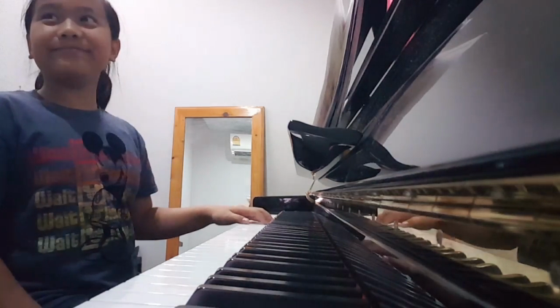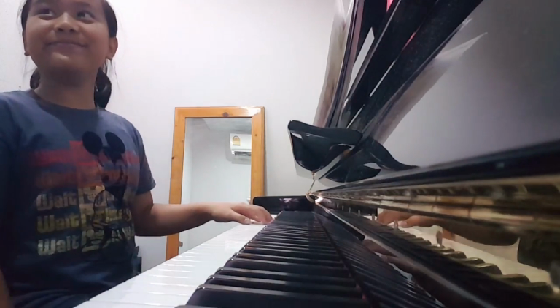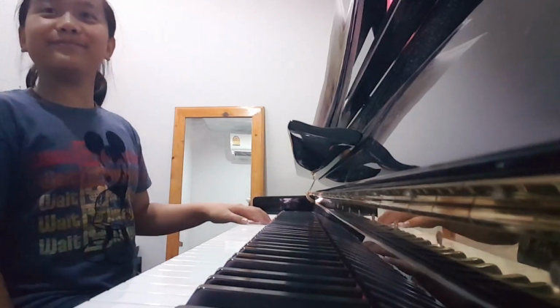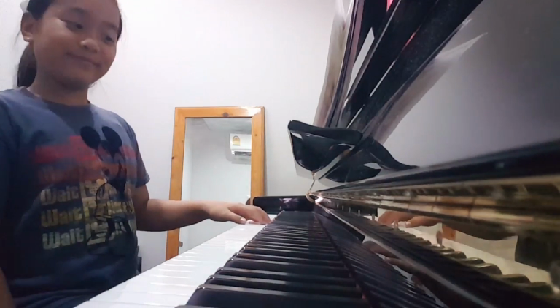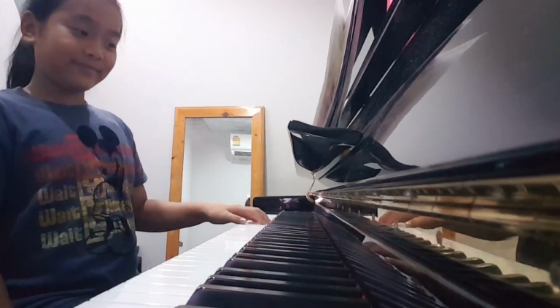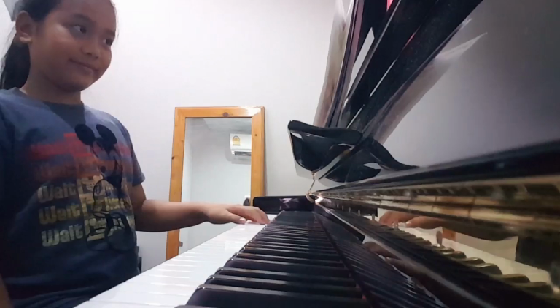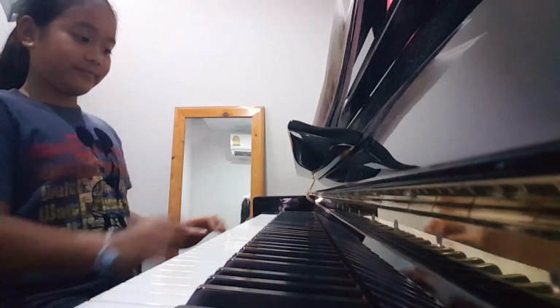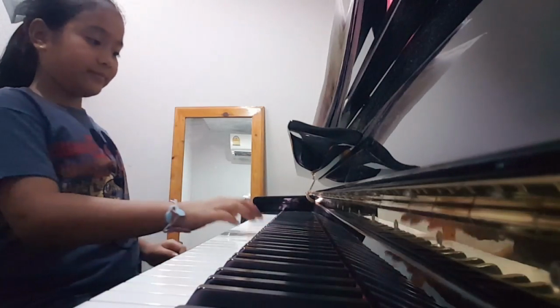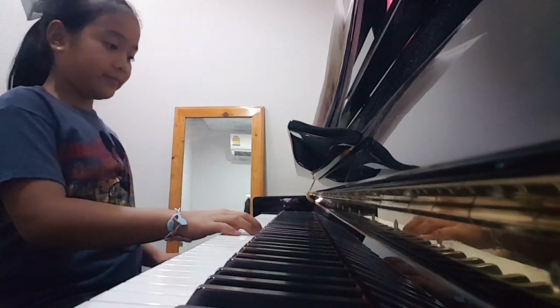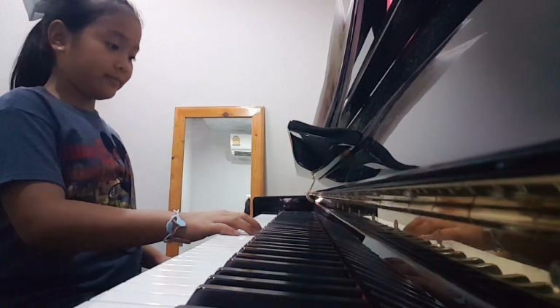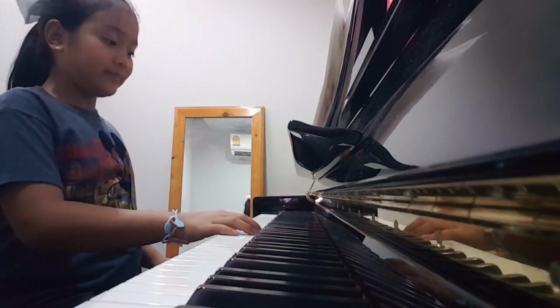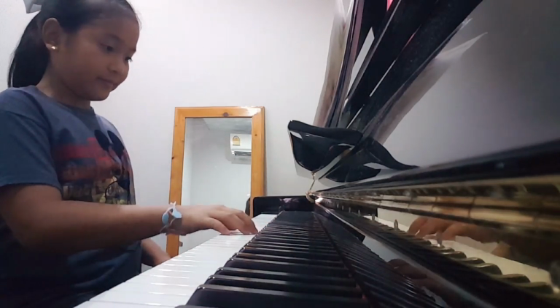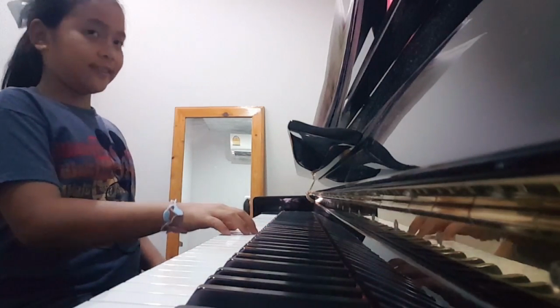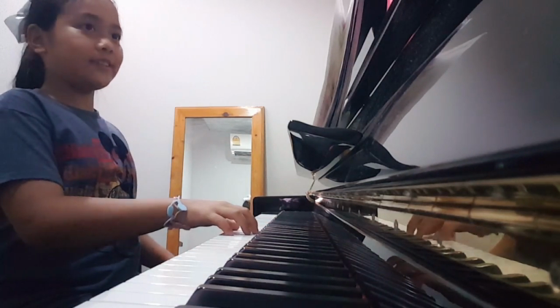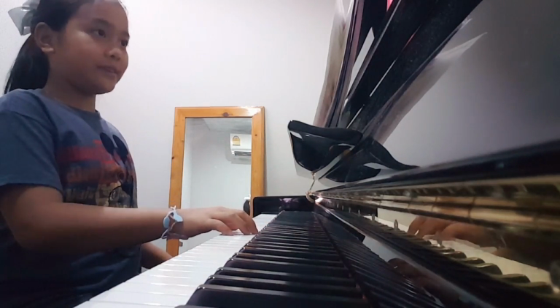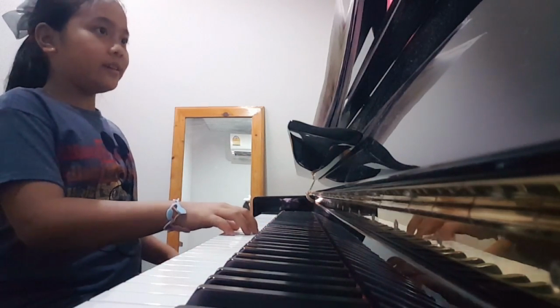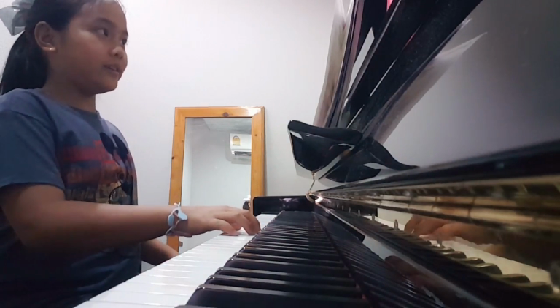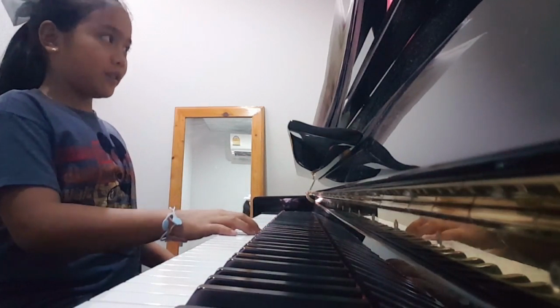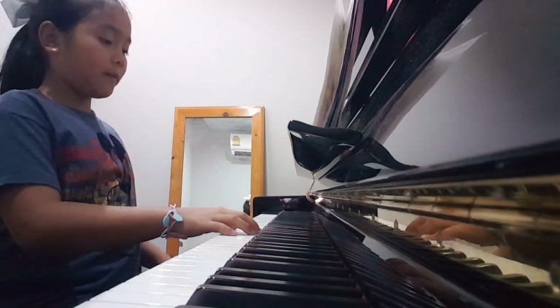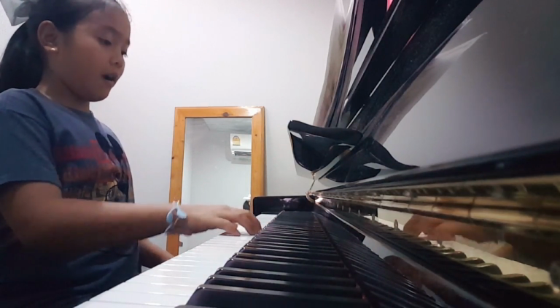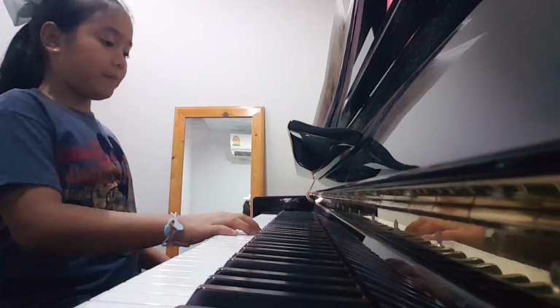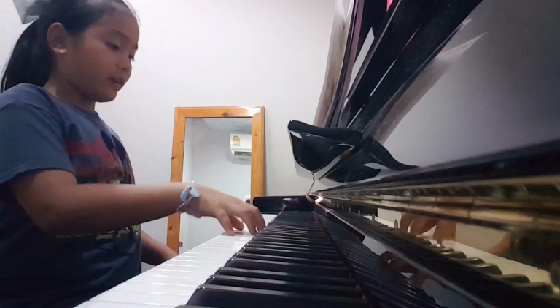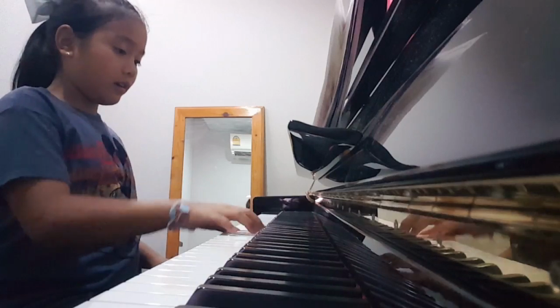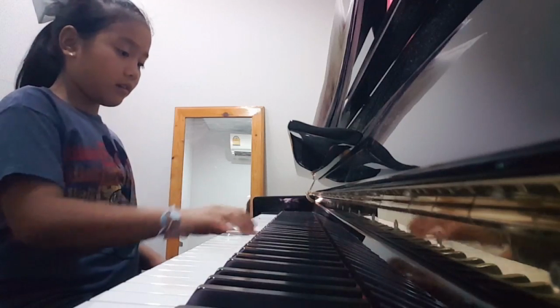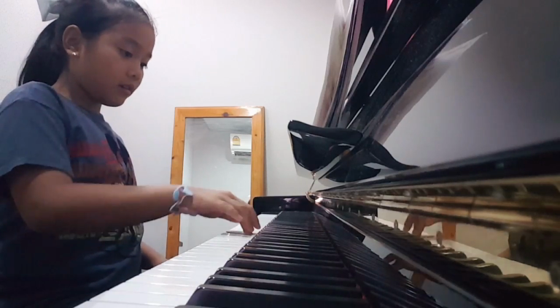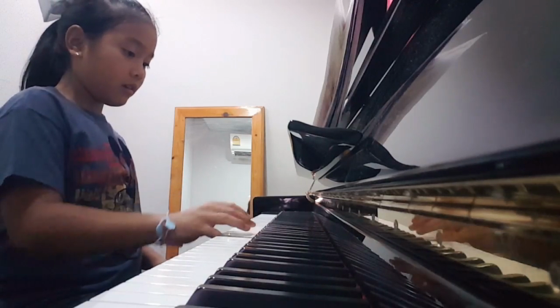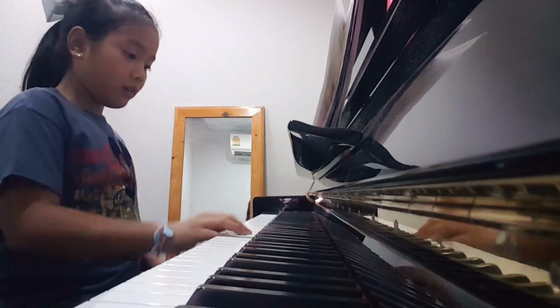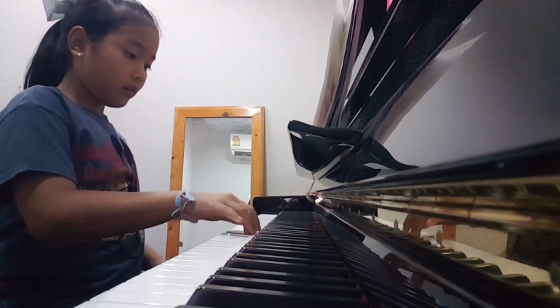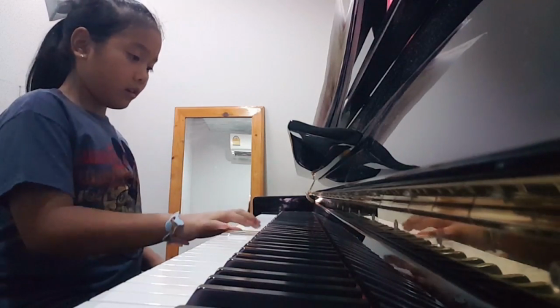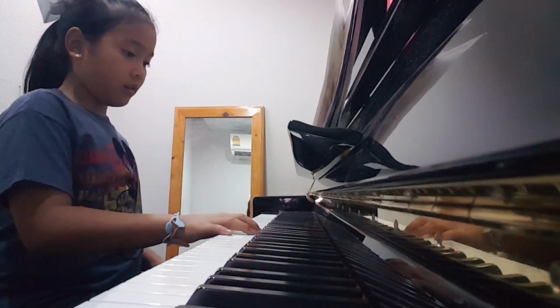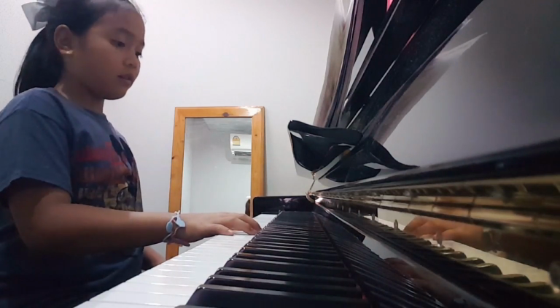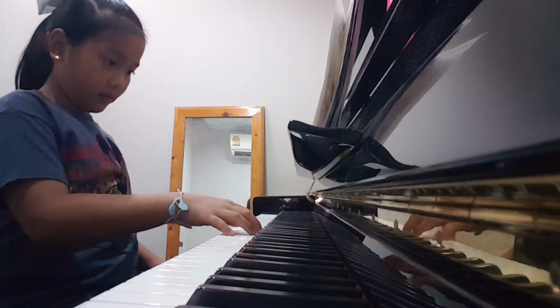Broken chord, D major. 1, 2, 3, 4, 5, 6, 8, 9, 10. And lift.